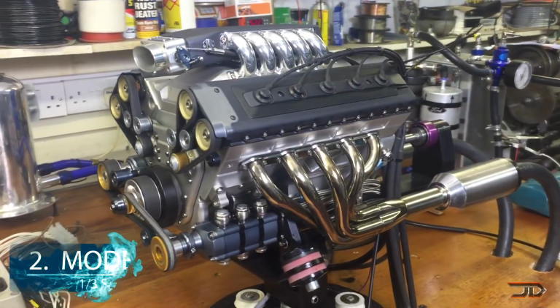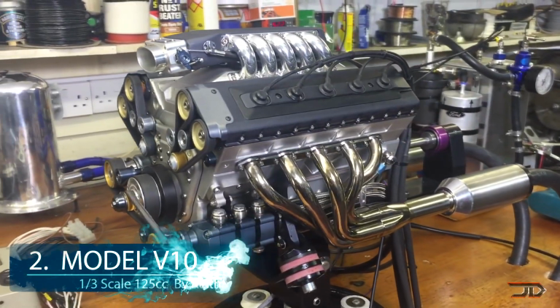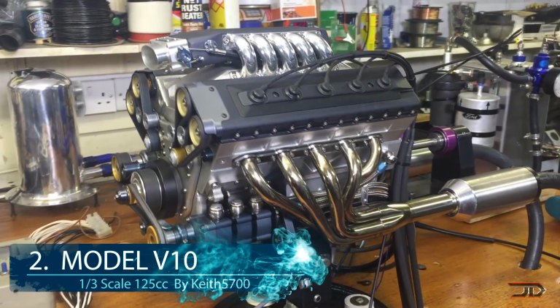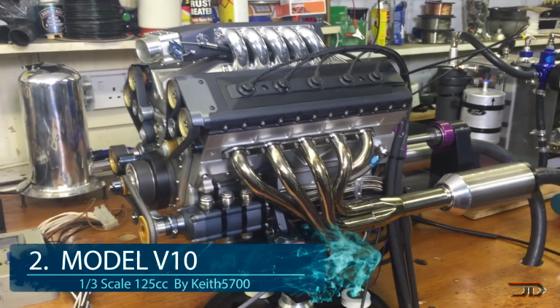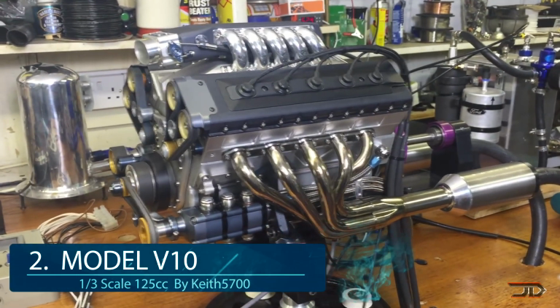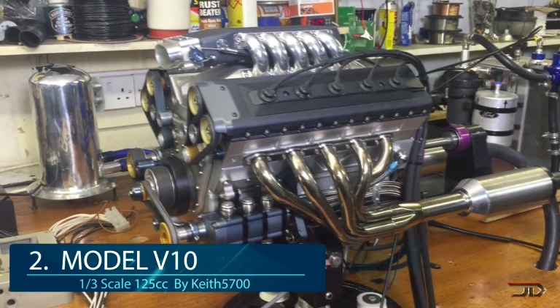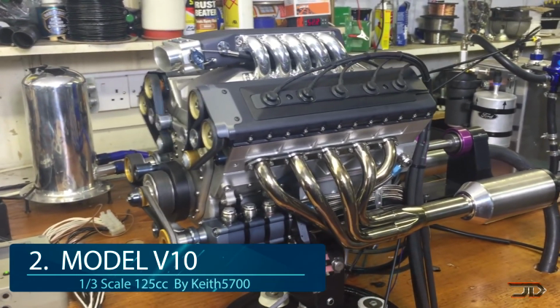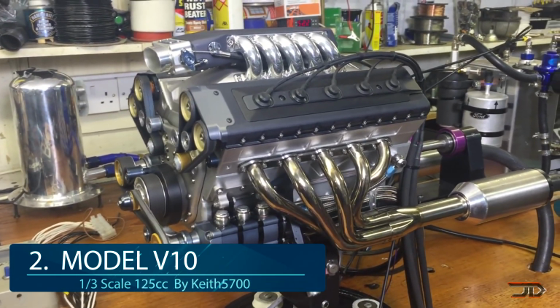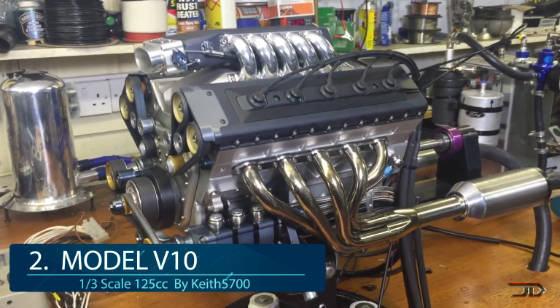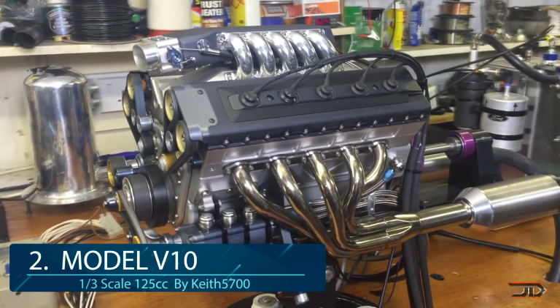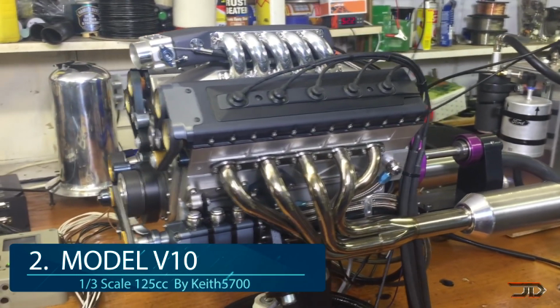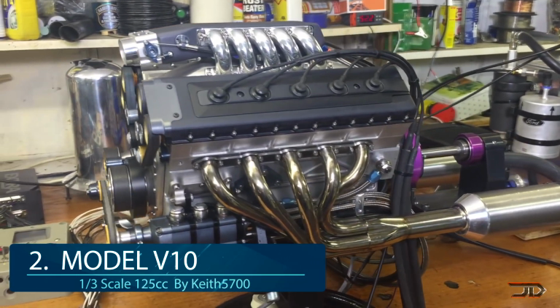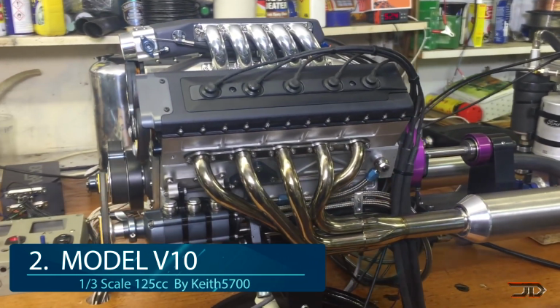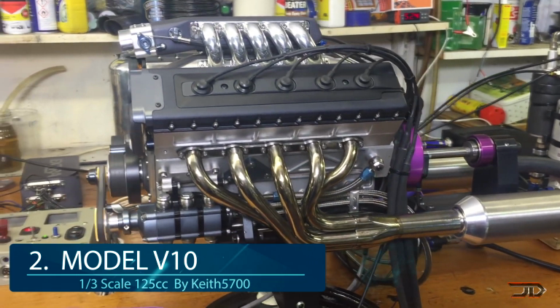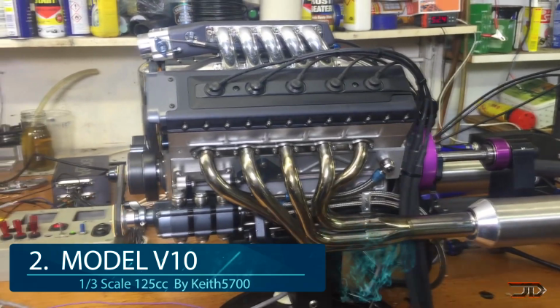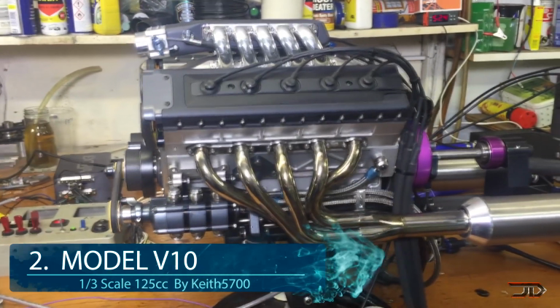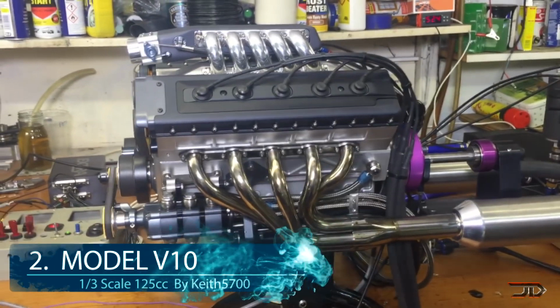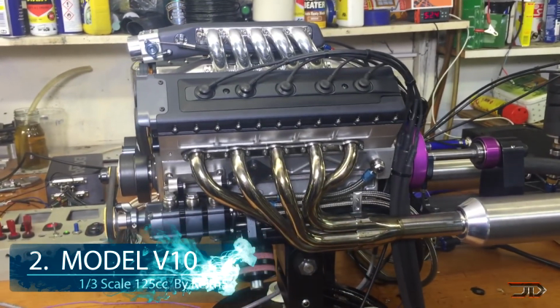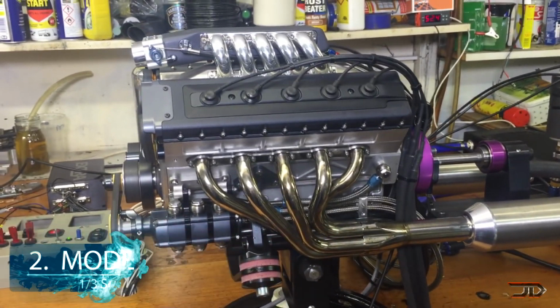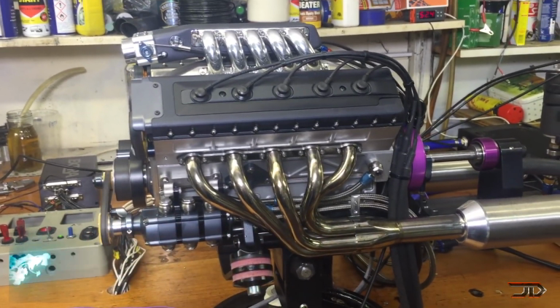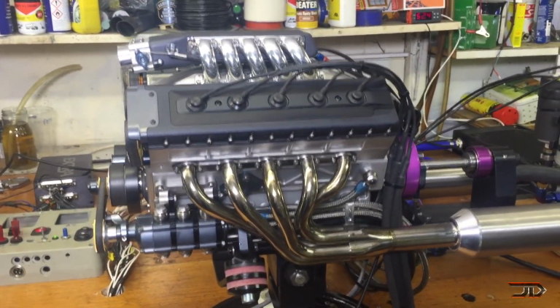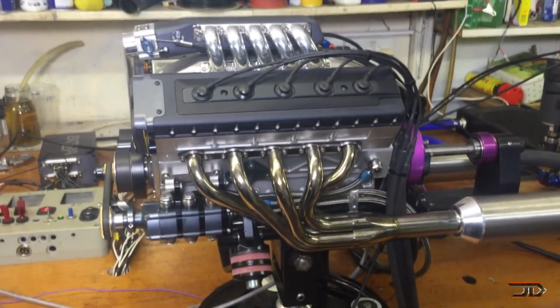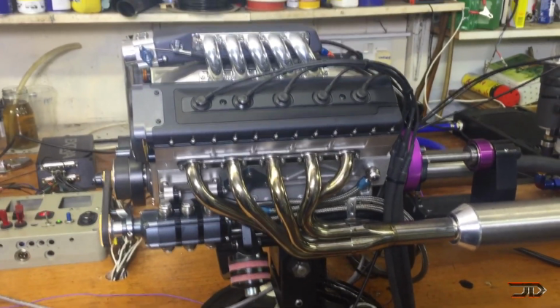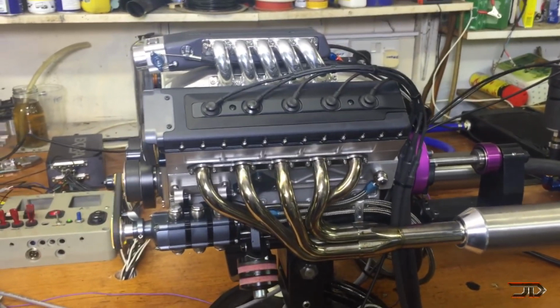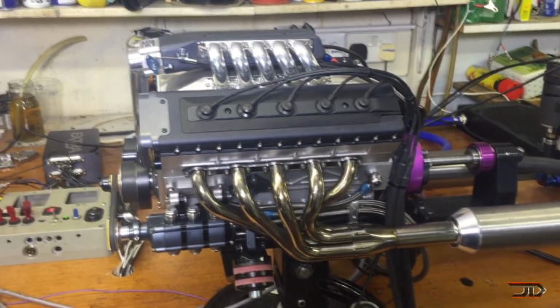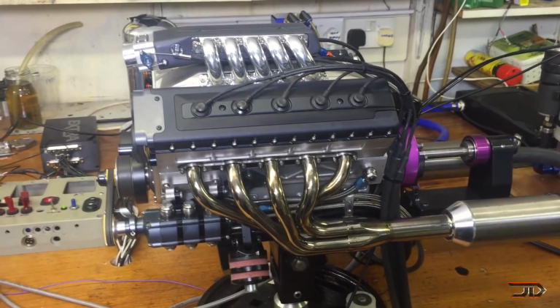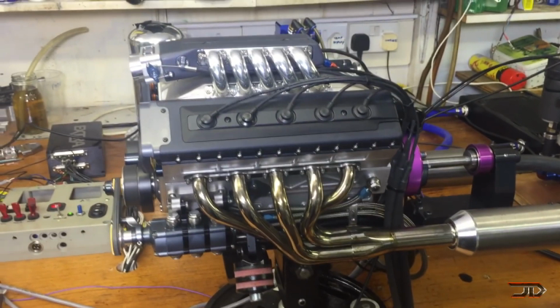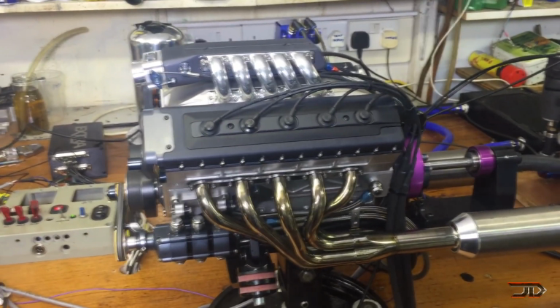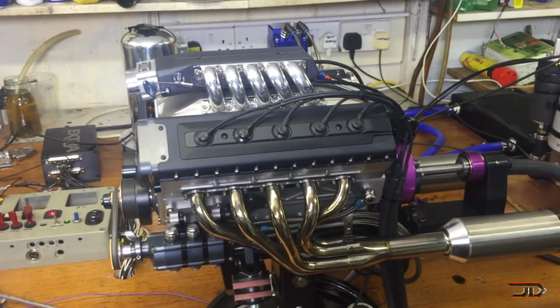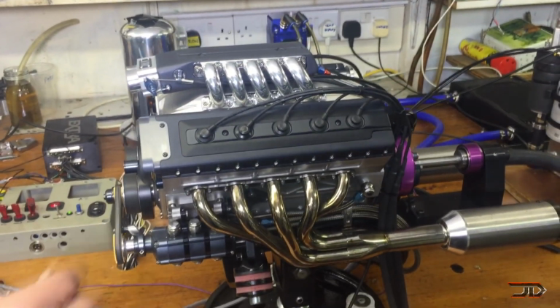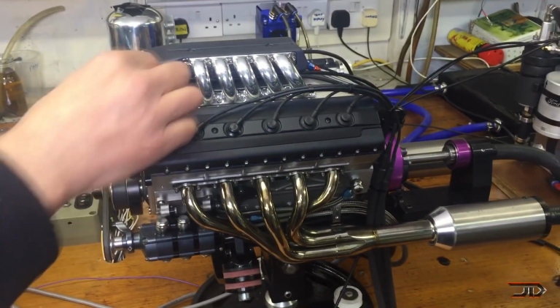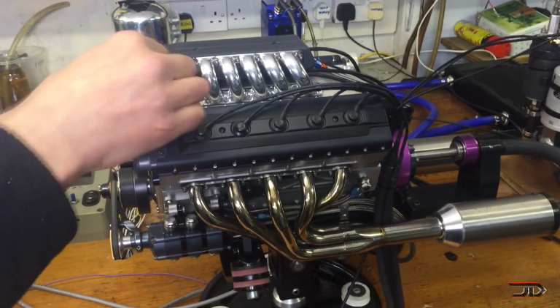At number 2, the homemade V10. I featured this build before and it's one of the best homemade projects out there. Even though the block and crank pins are slightly offset, everything else about this engine is pretty much the same as a full-scaled version of a V10 in a Dodge Viper.